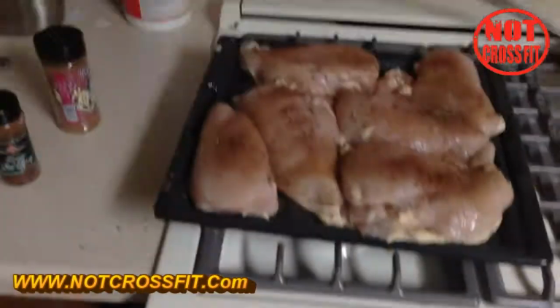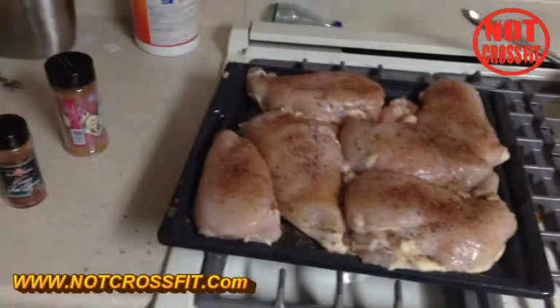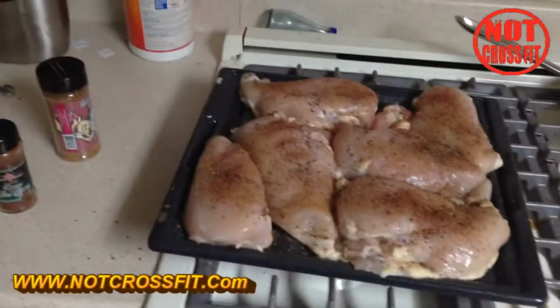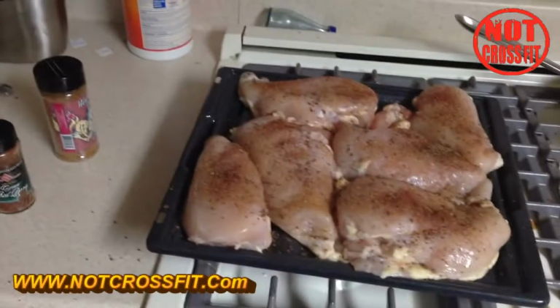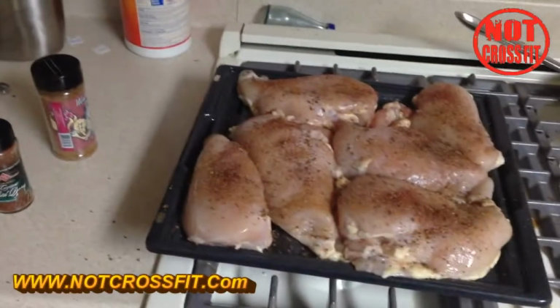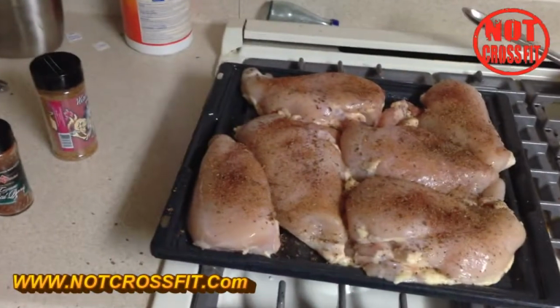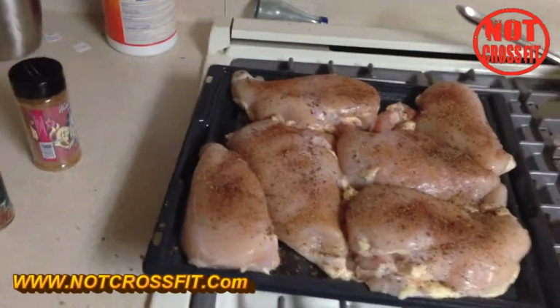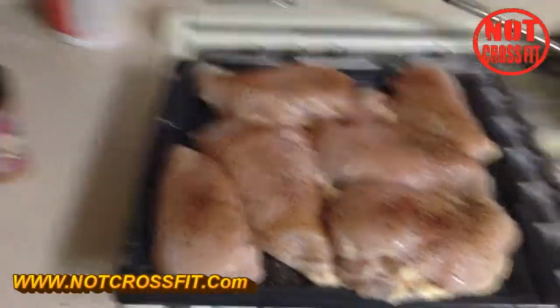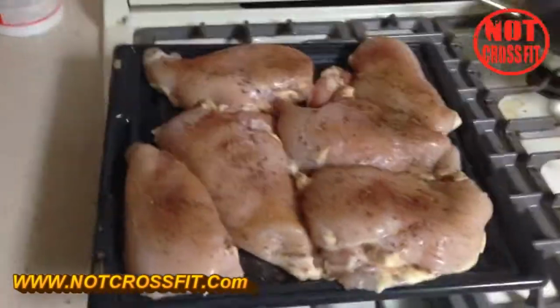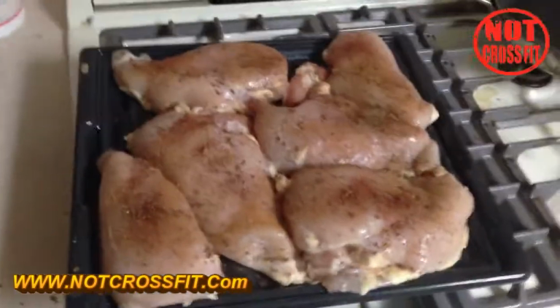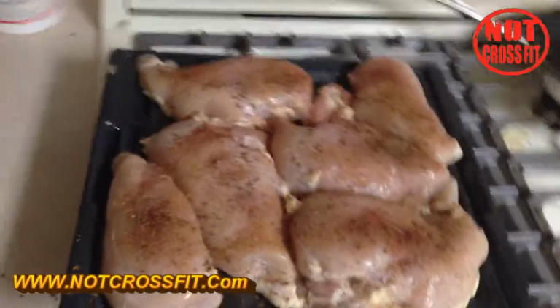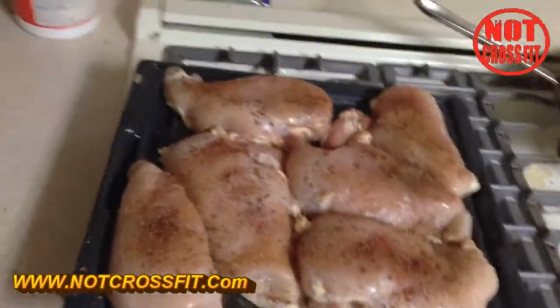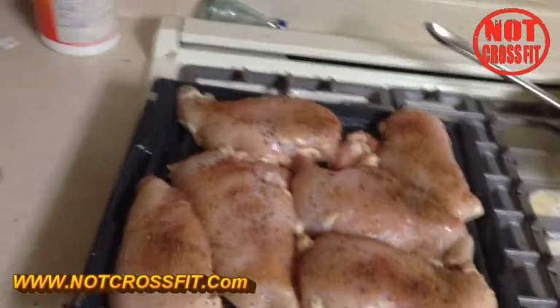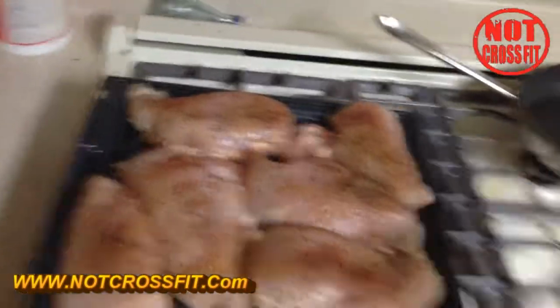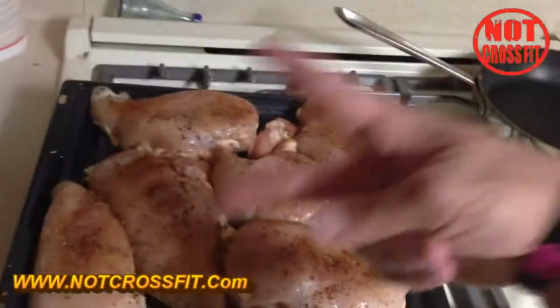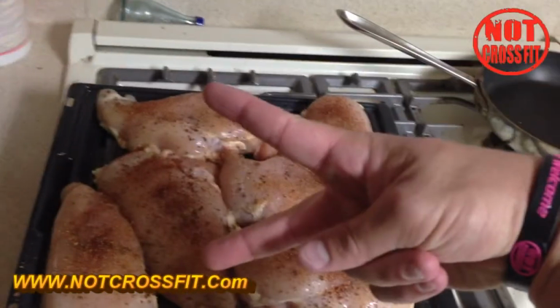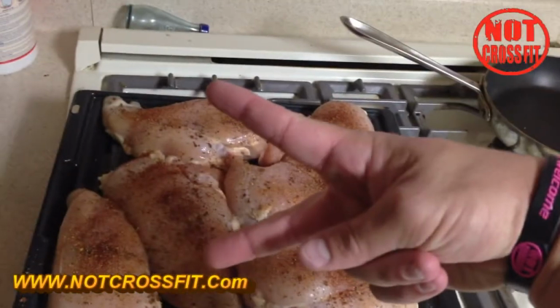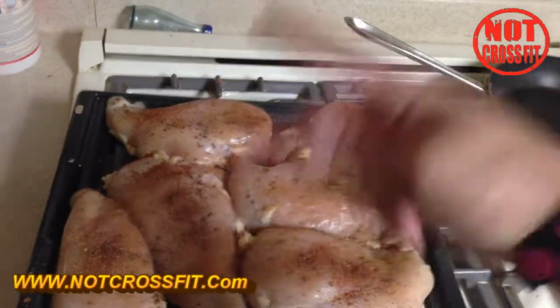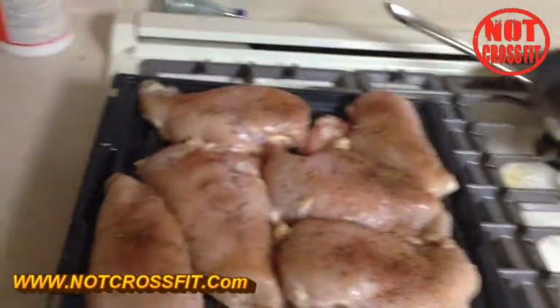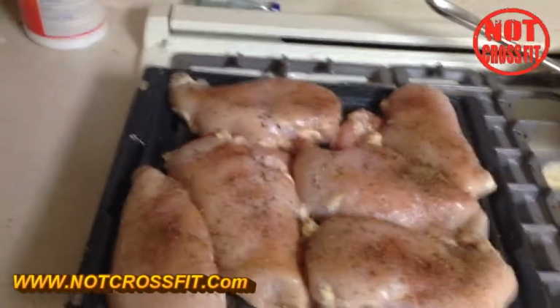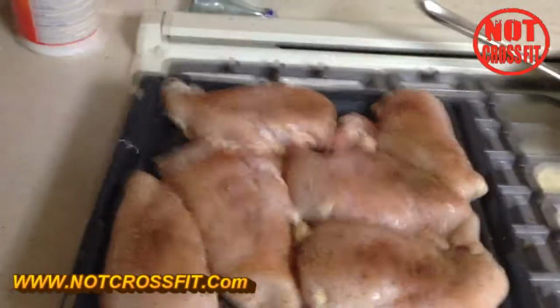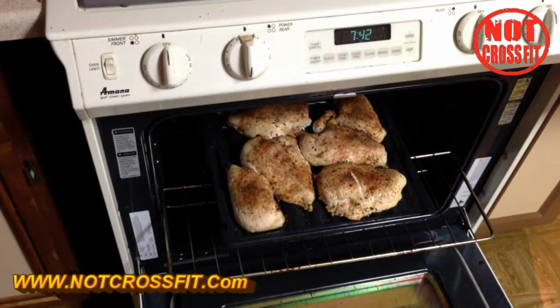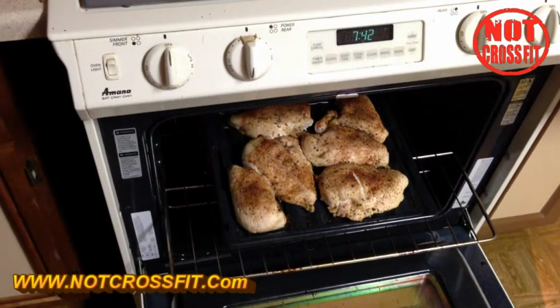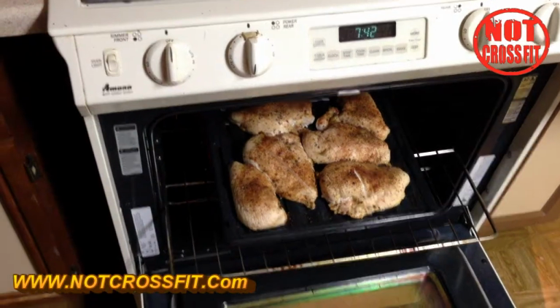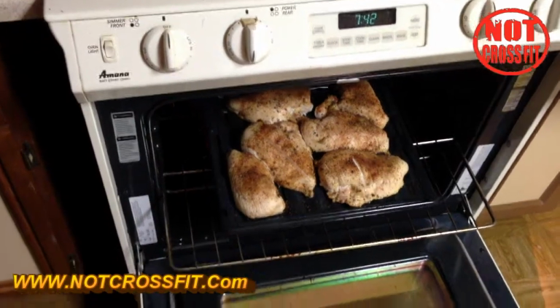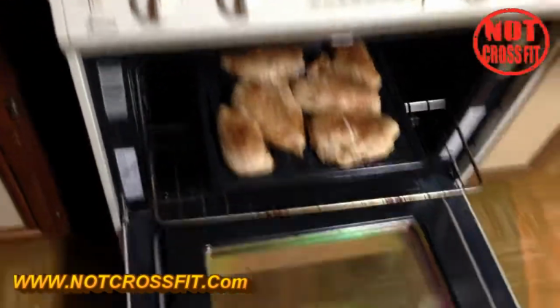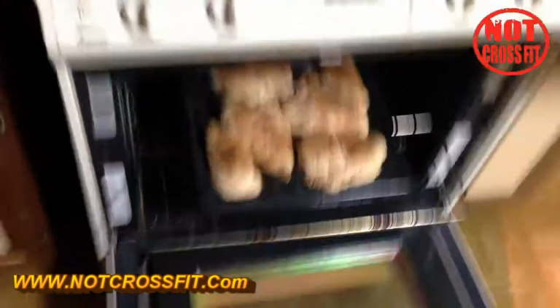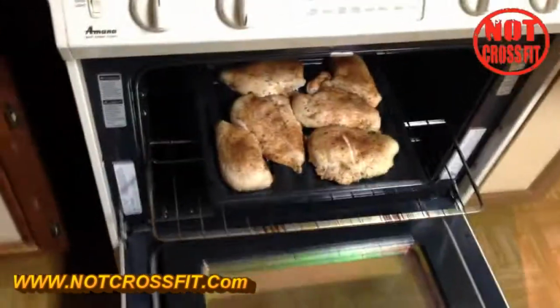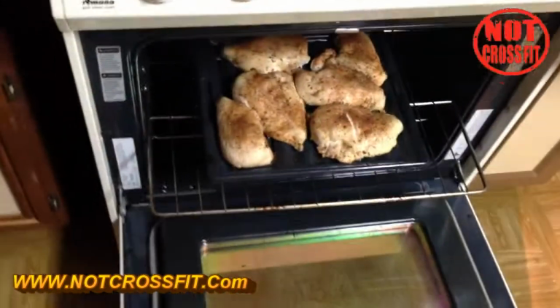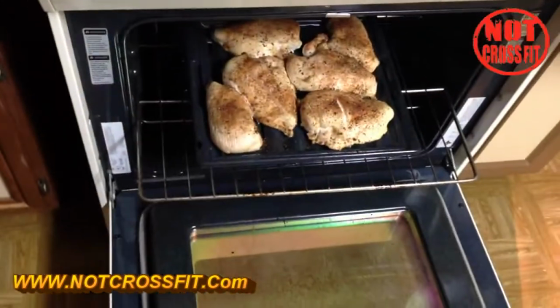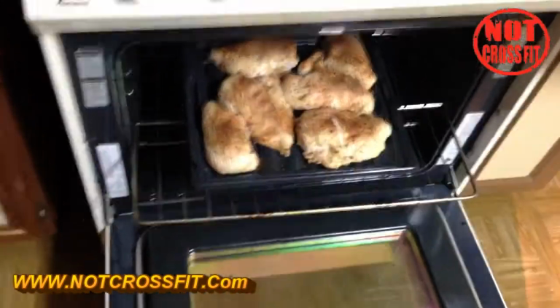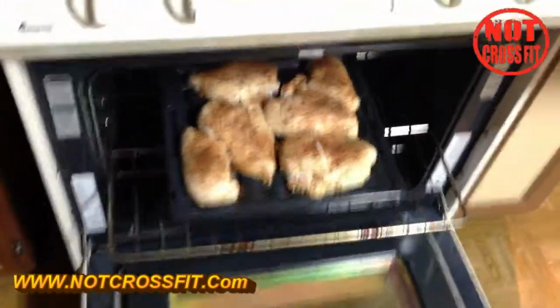So there you go. Once the oven preheats I'm going to throw that bad boy in, and in 30 minutes I will show you the finished product. Not crossfit, peace.